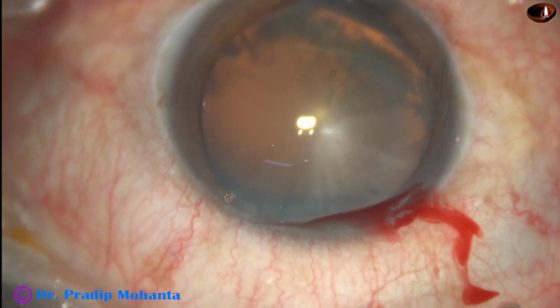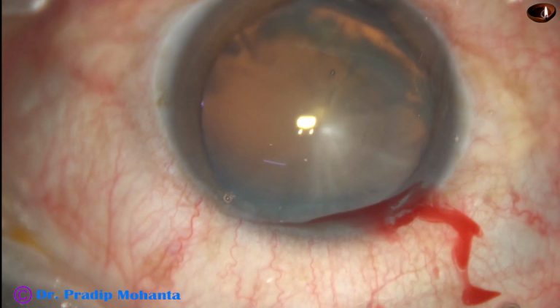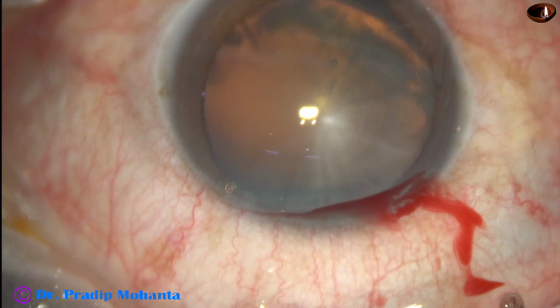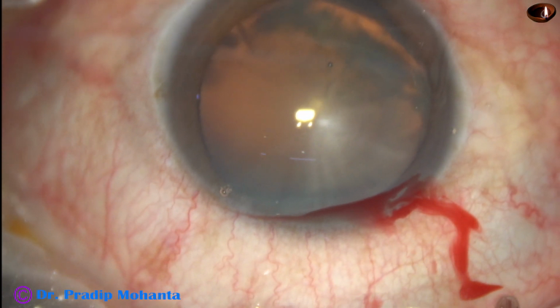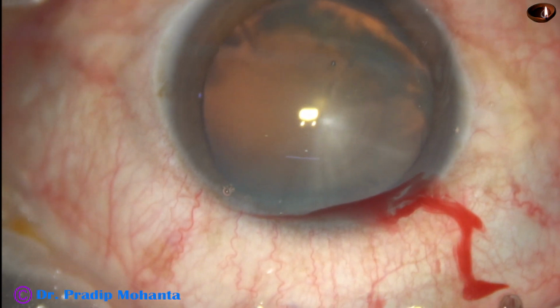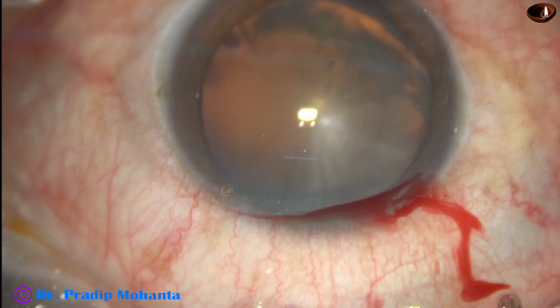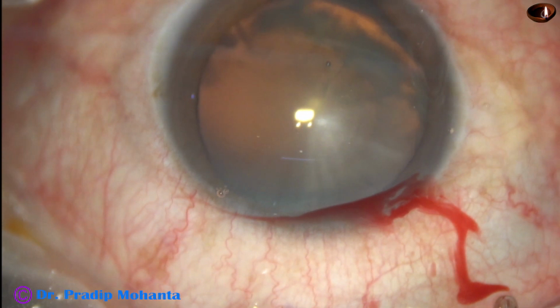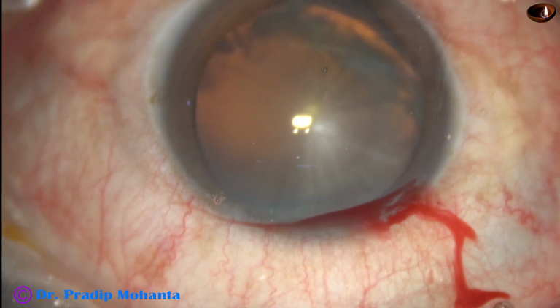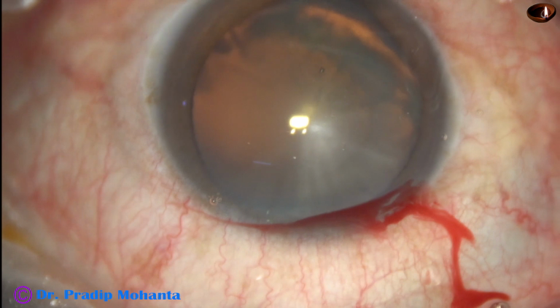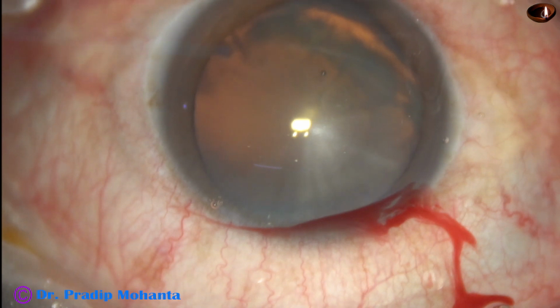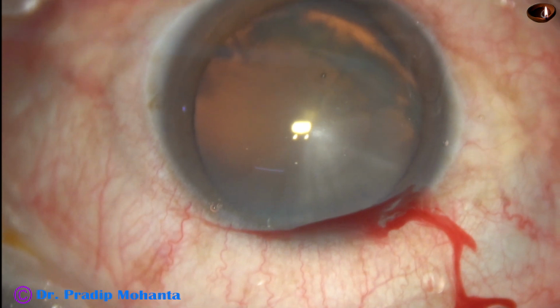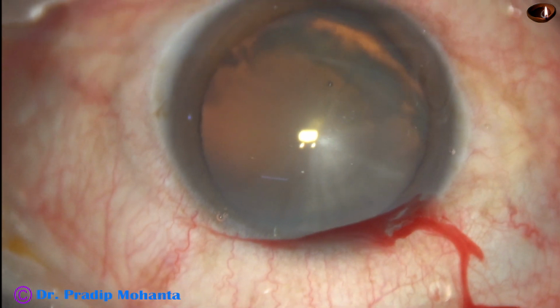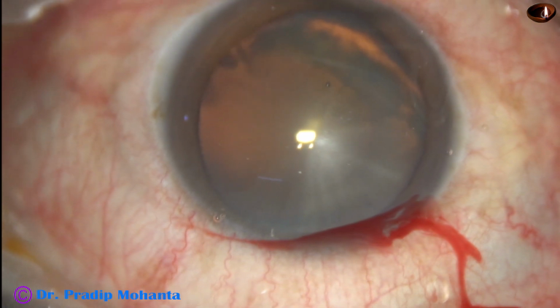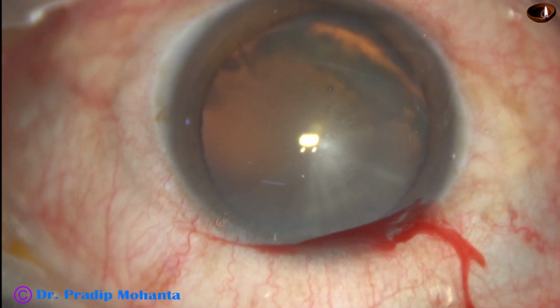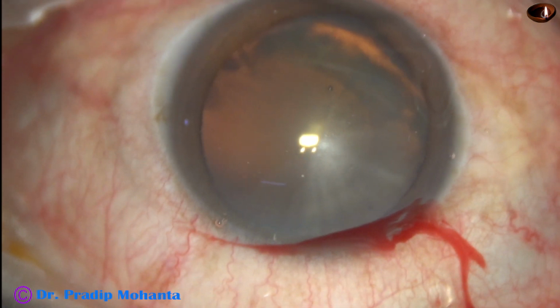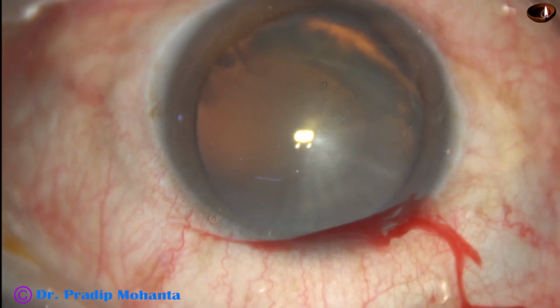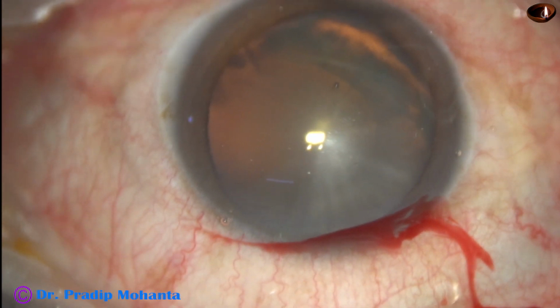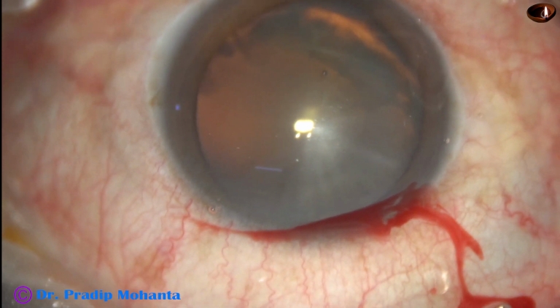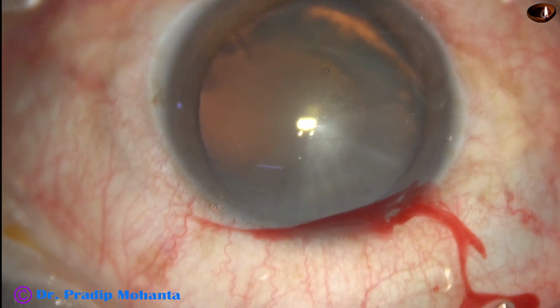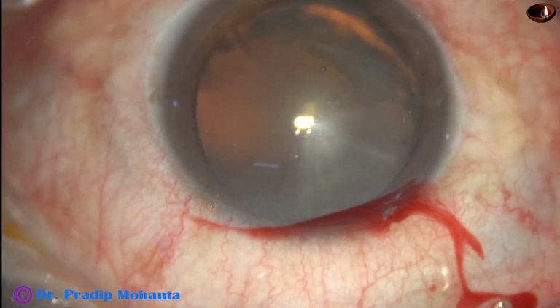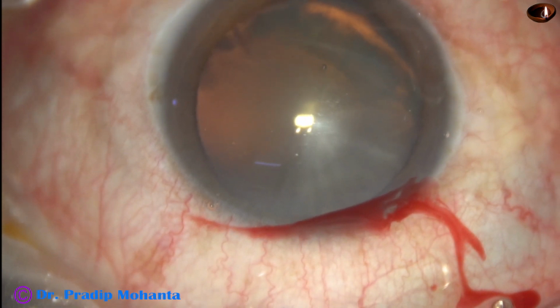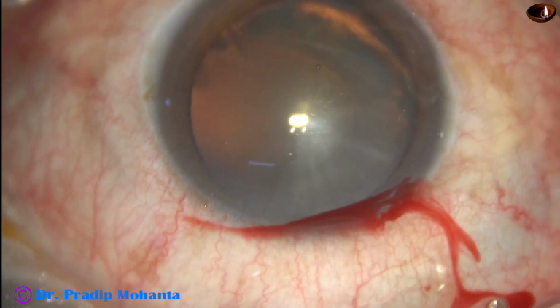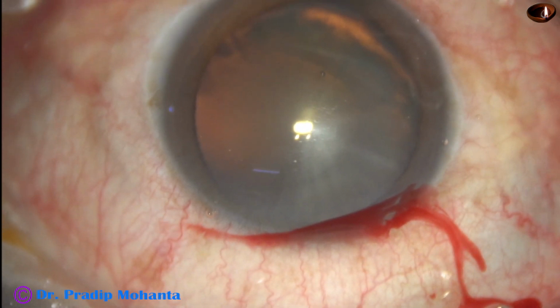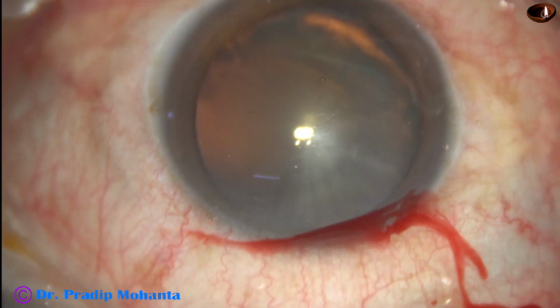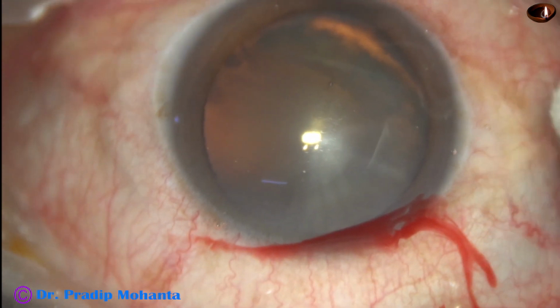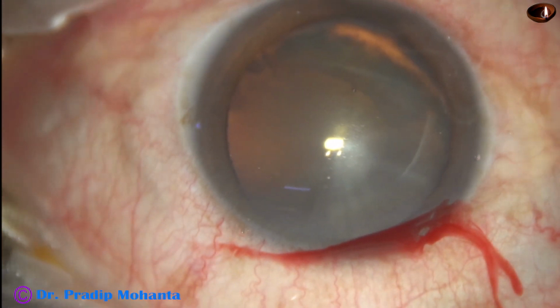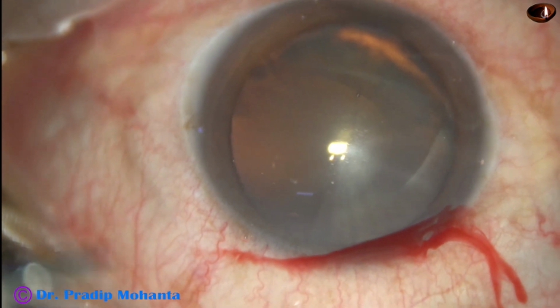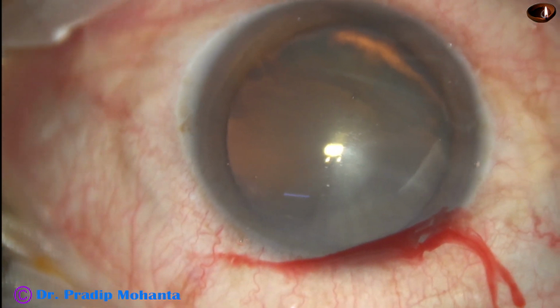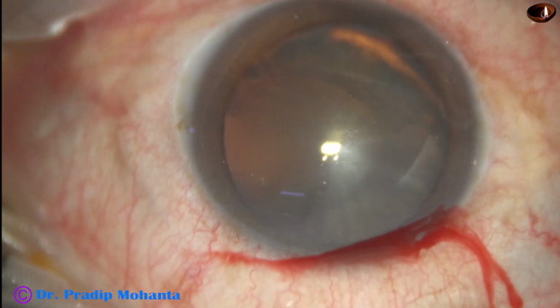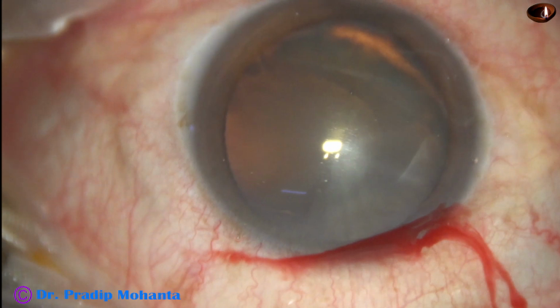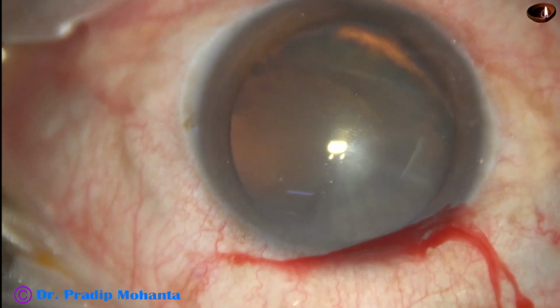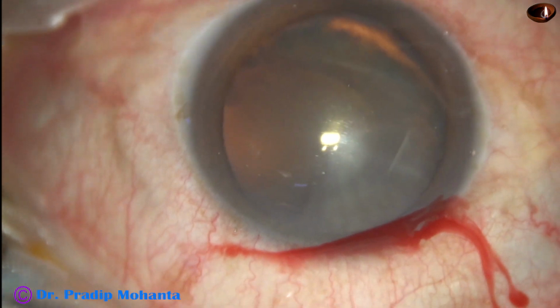The microscope is Topcon's OMS 800 and the PHACO machine is Faros from Oertly.